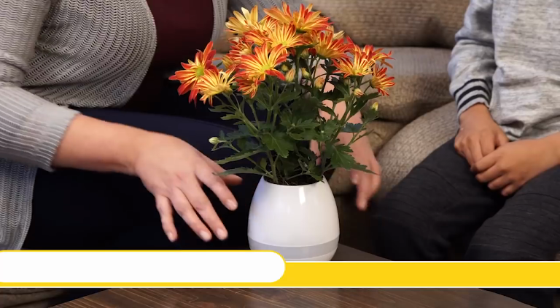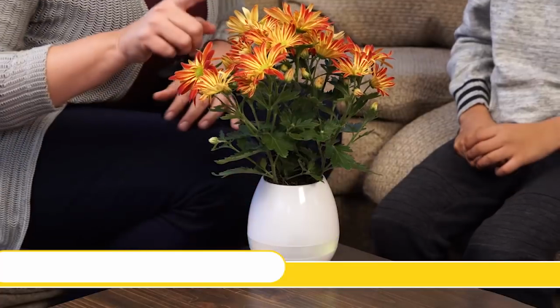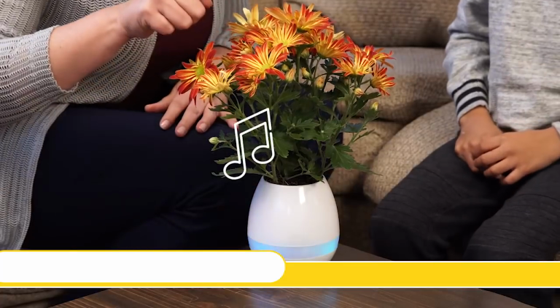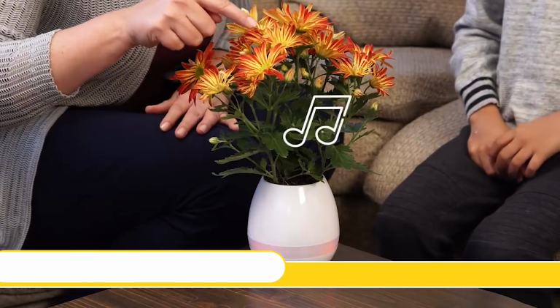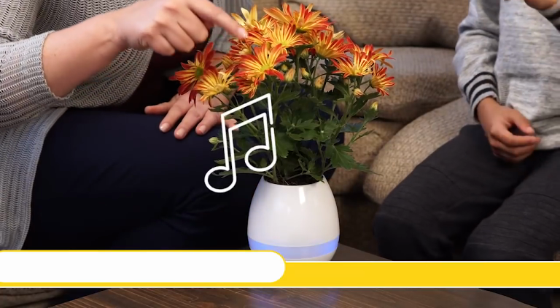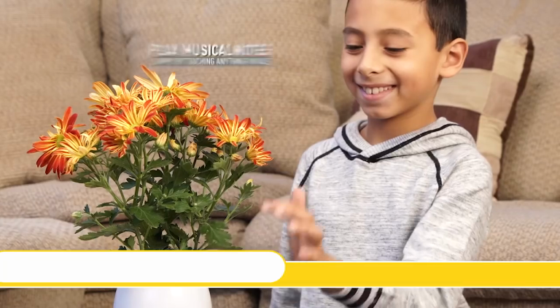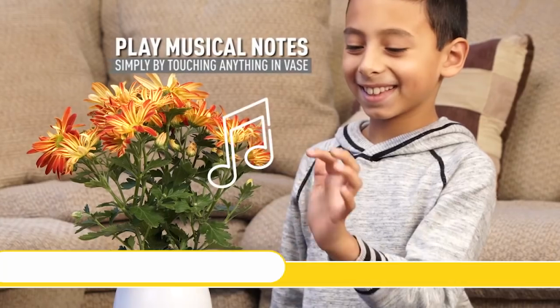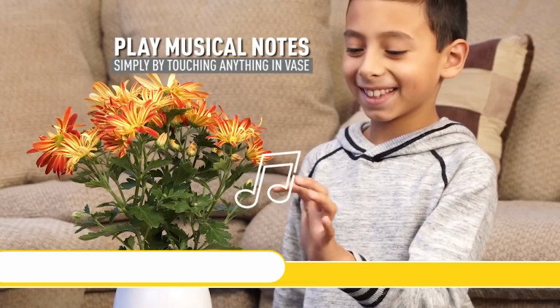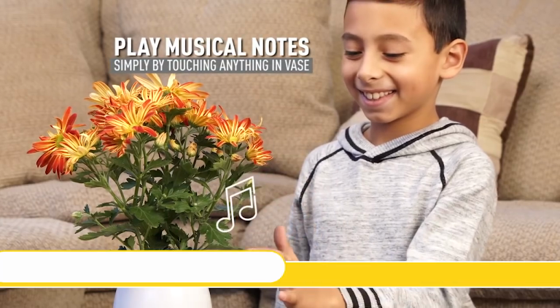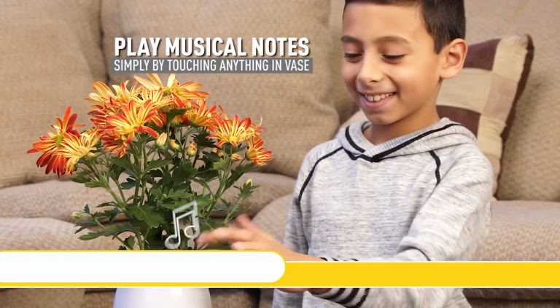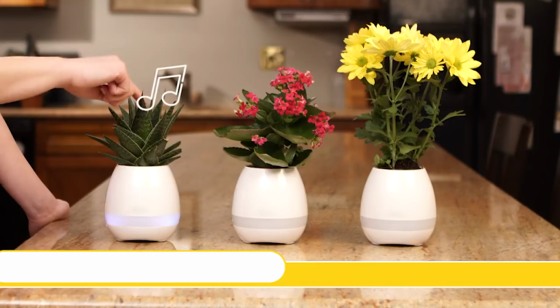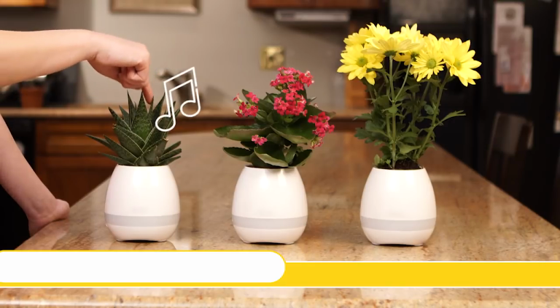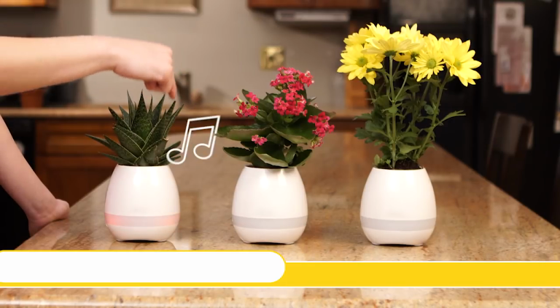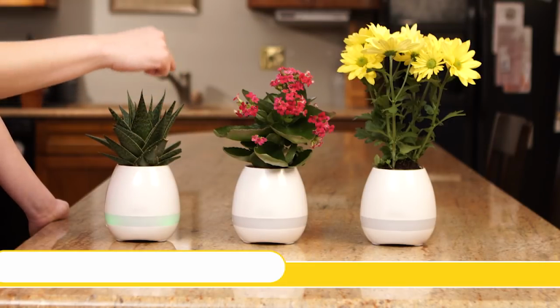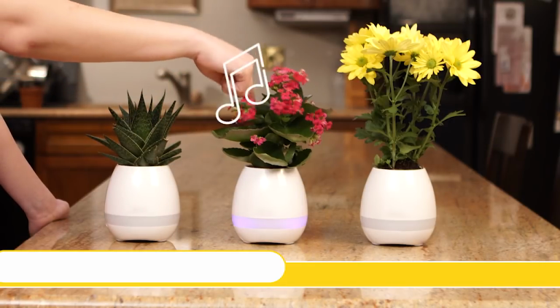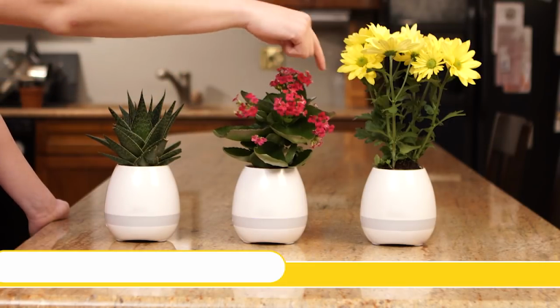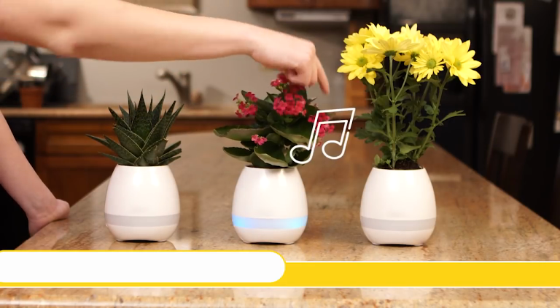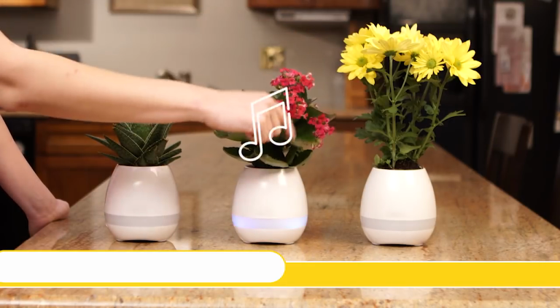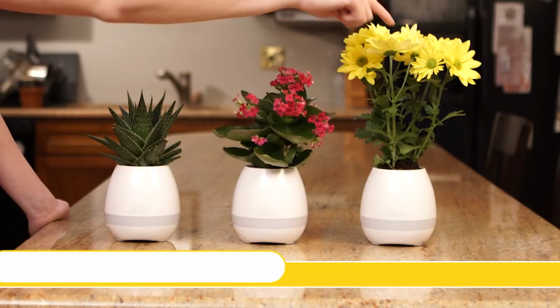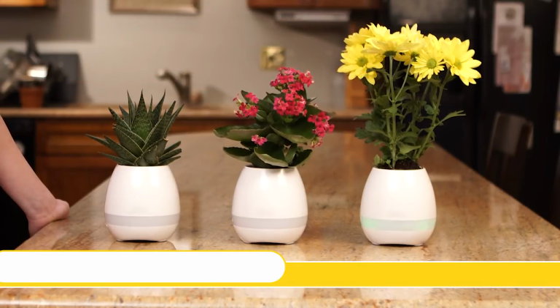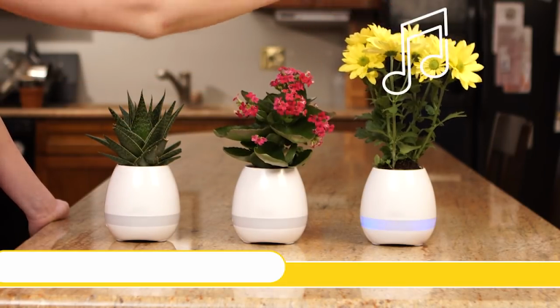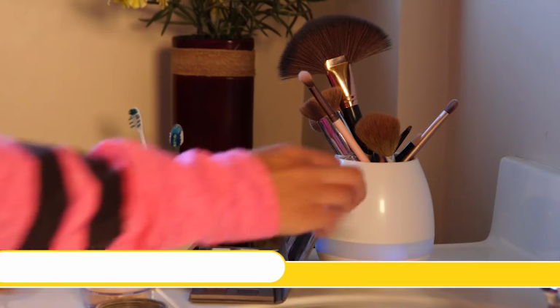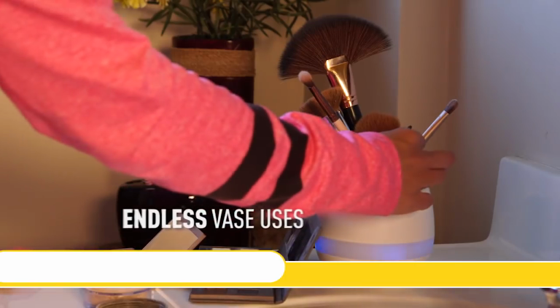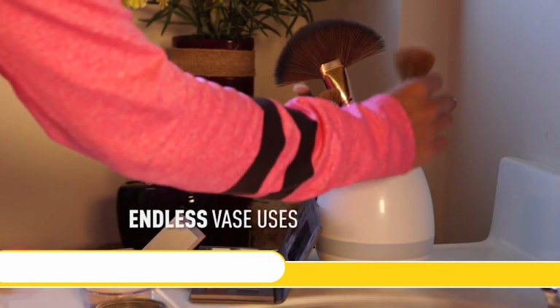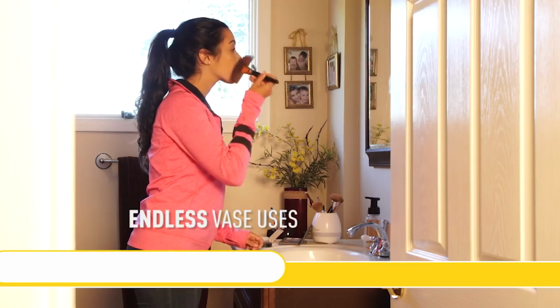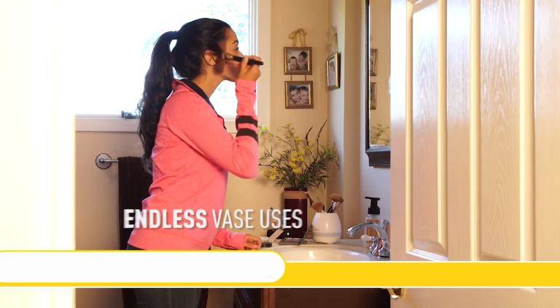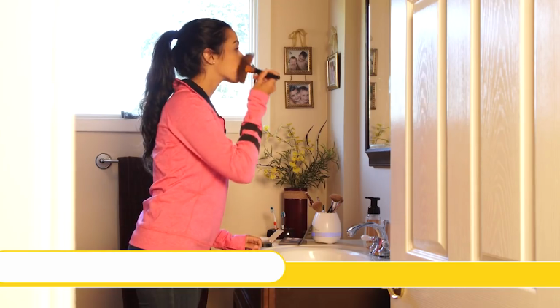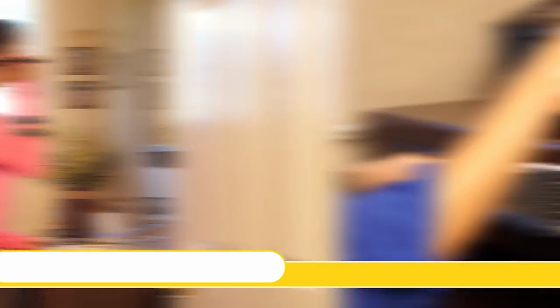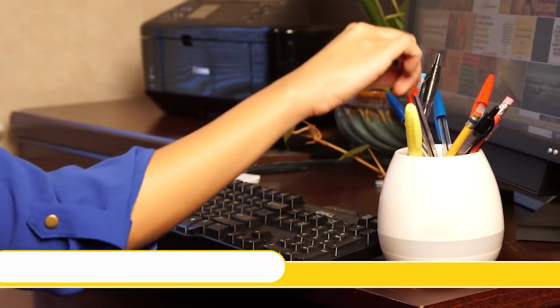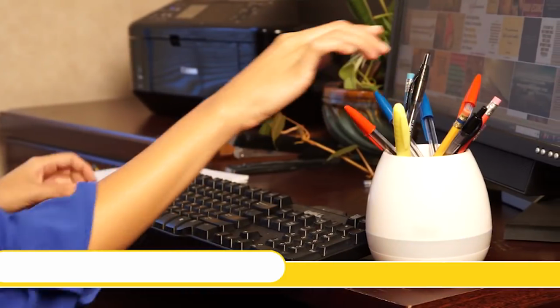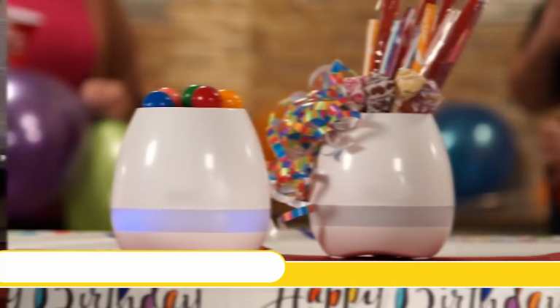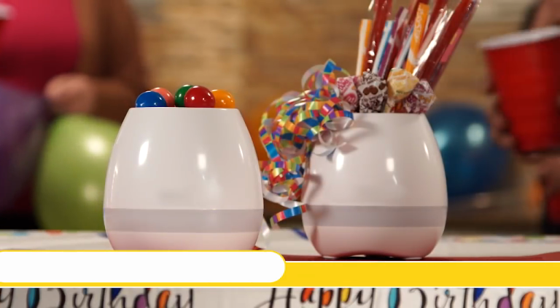Whenever the MicroBoom SmartVase senses motion, it responds with musical notes. Impress everyone you know by playing the piano only by touching any plant's pedals. You can use your SmartVase for many items from makeup brushes to pens and pencils and even candy.